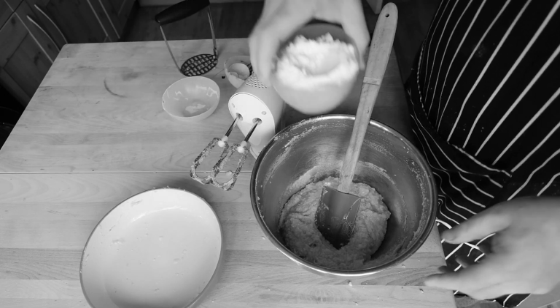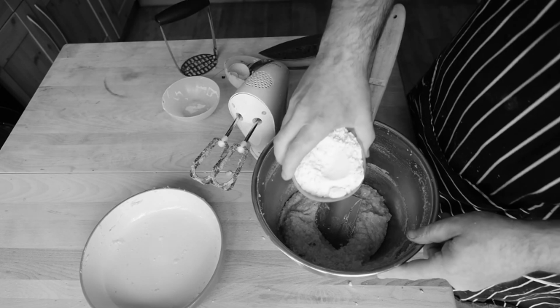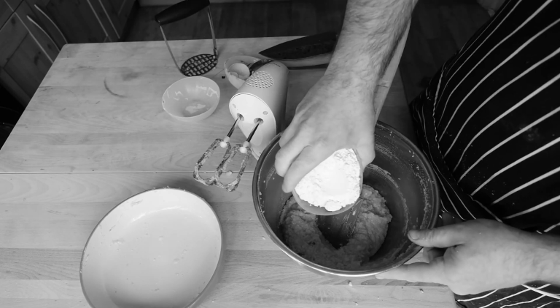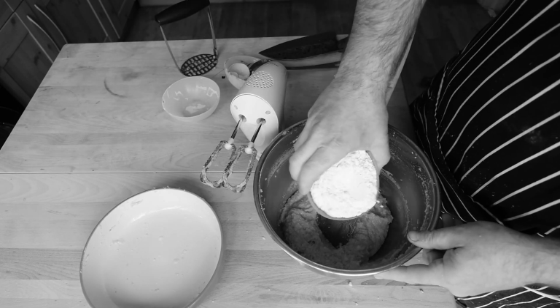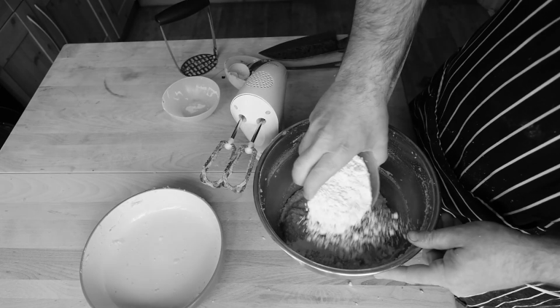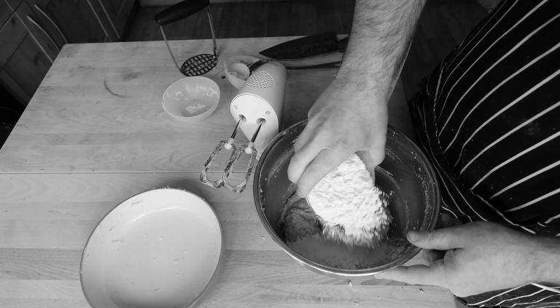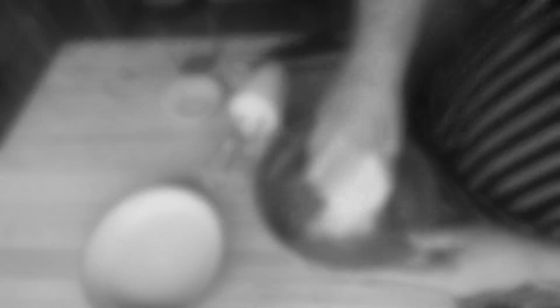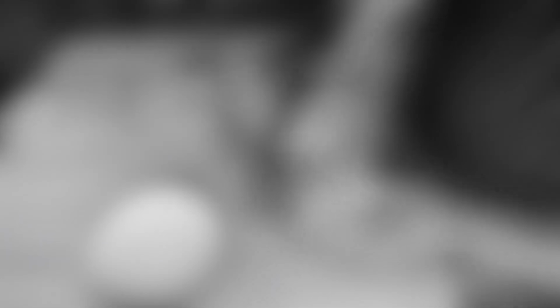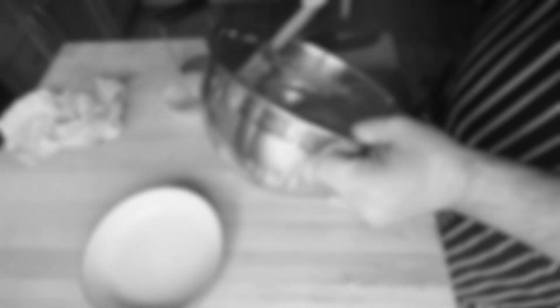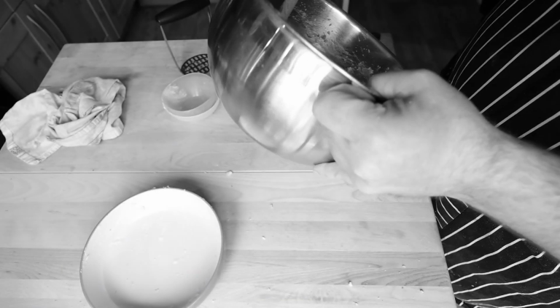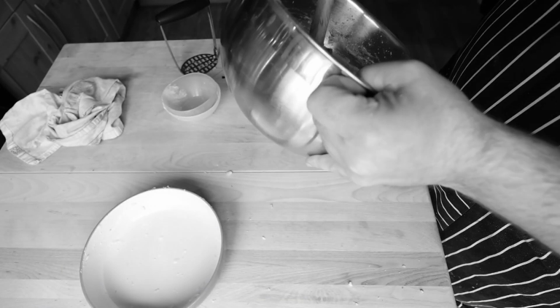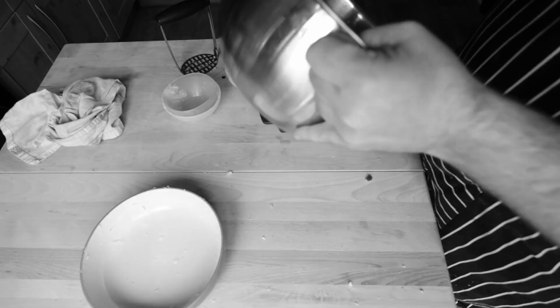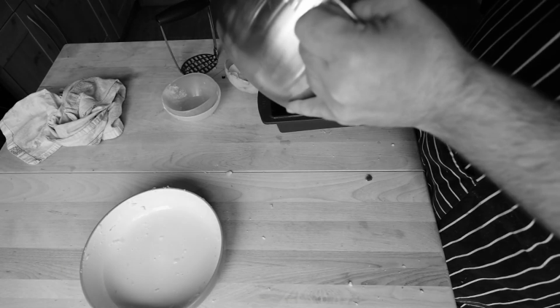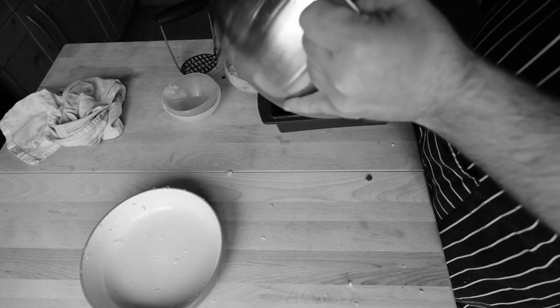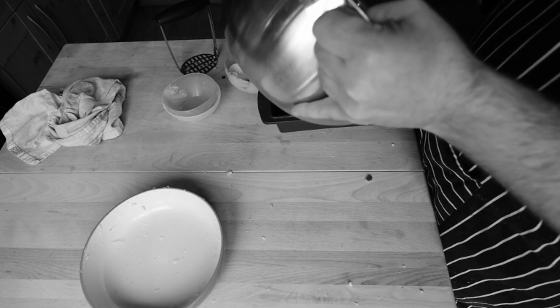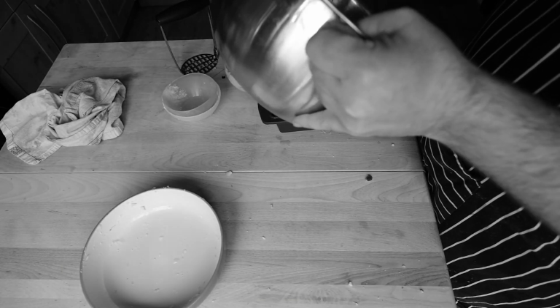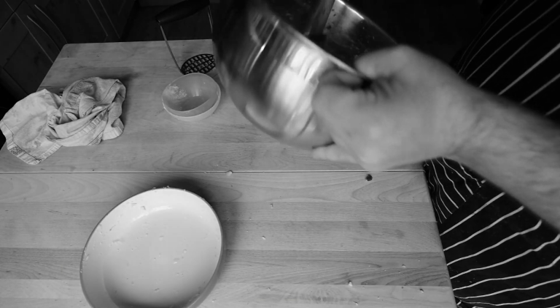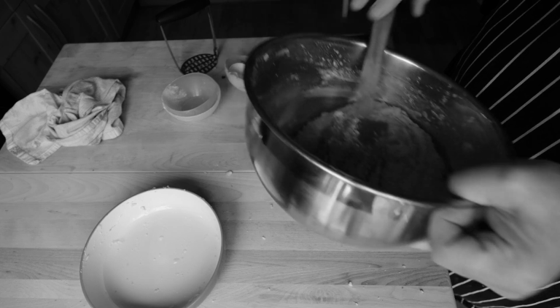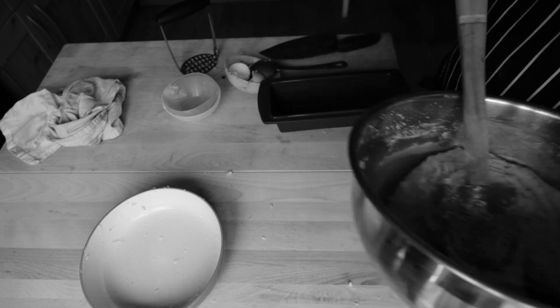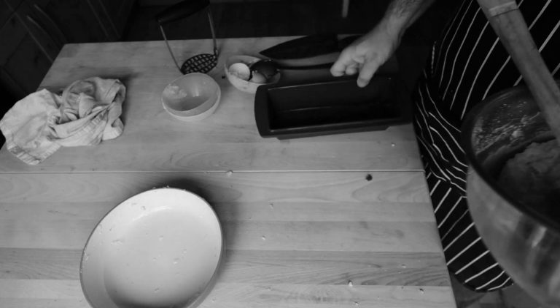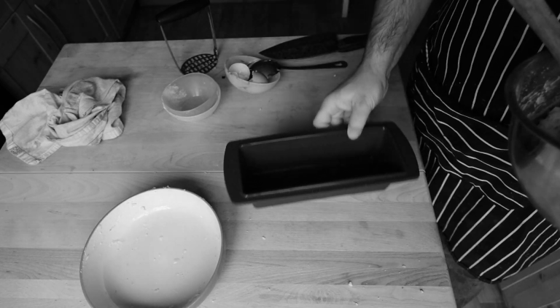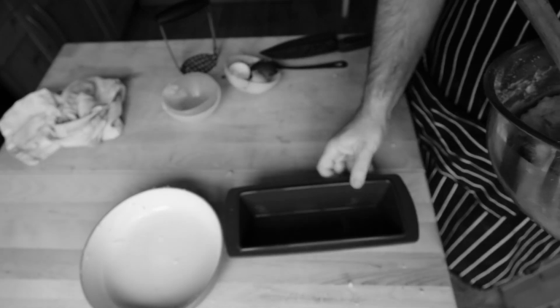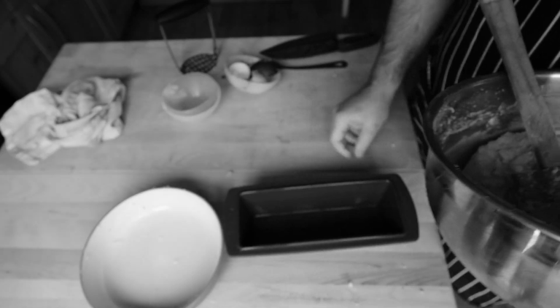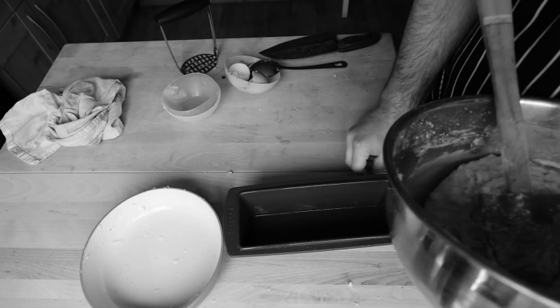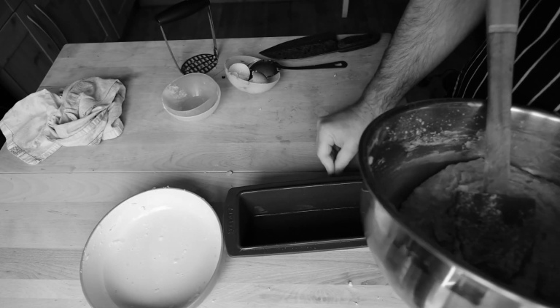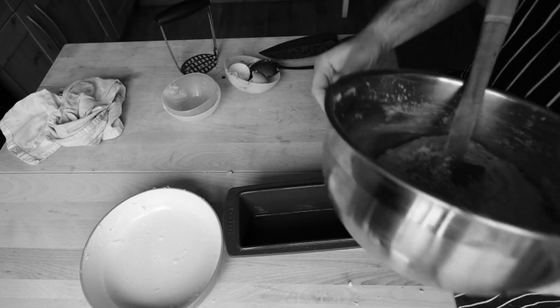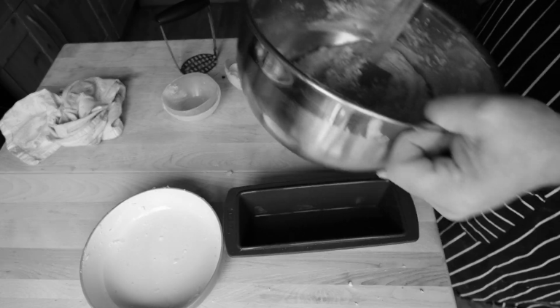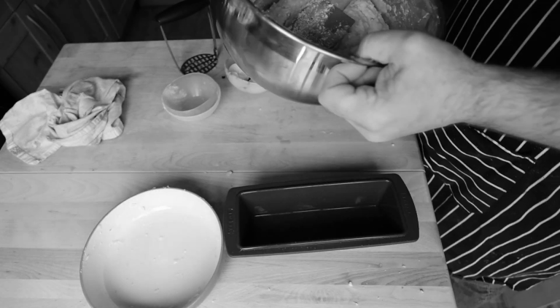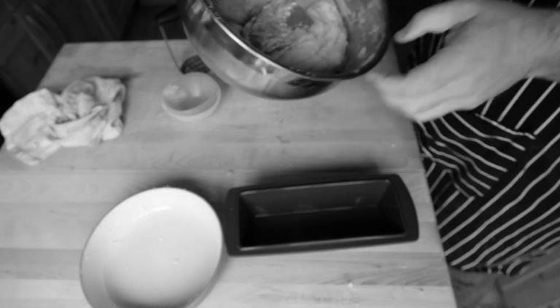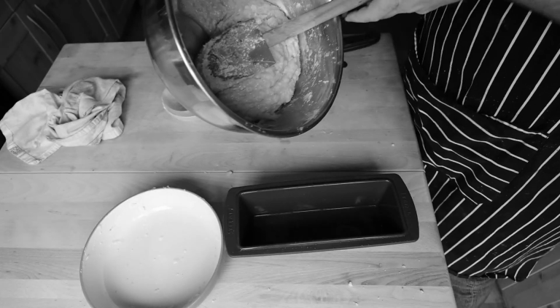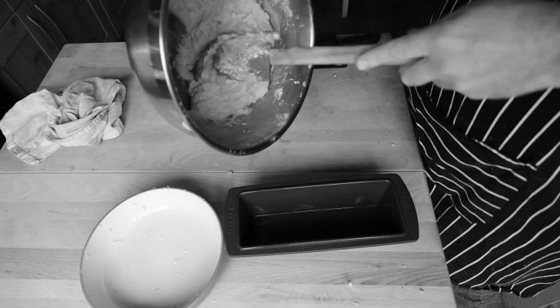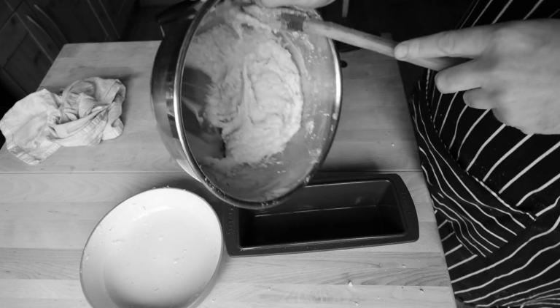Sift your flour and put that in with baking powder and a little bit of salt — it always brings out some flavour.